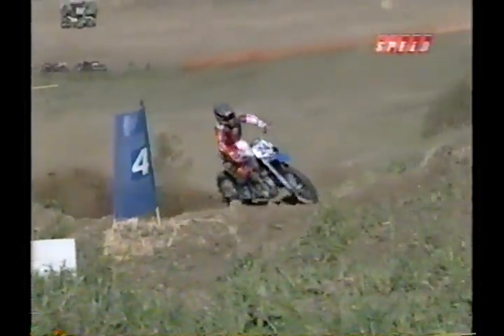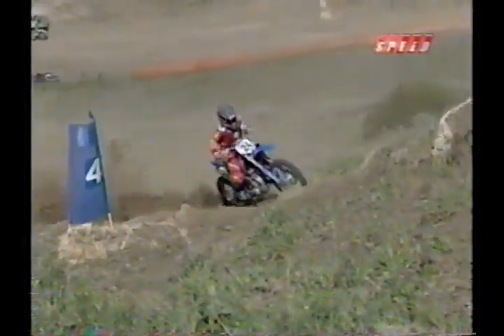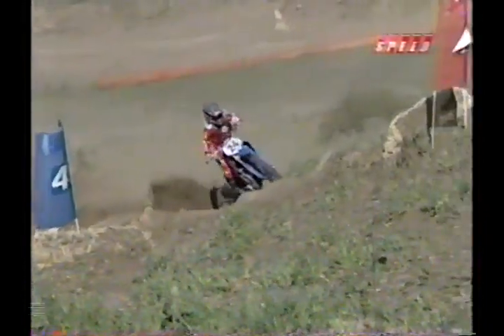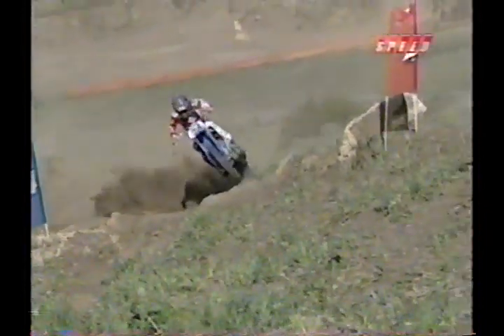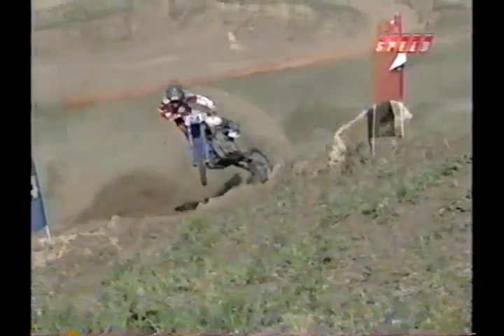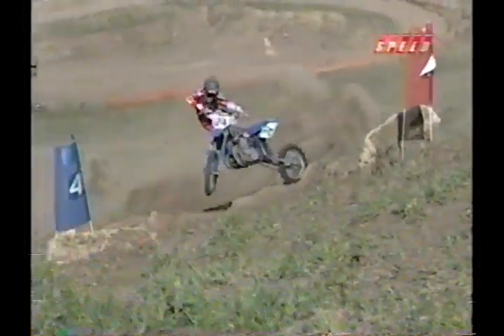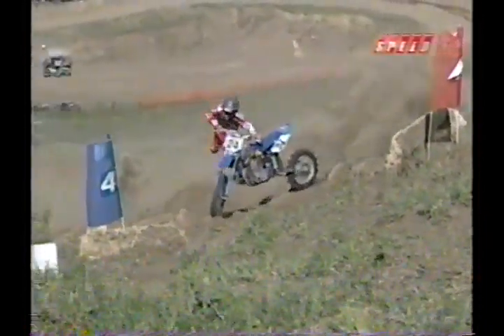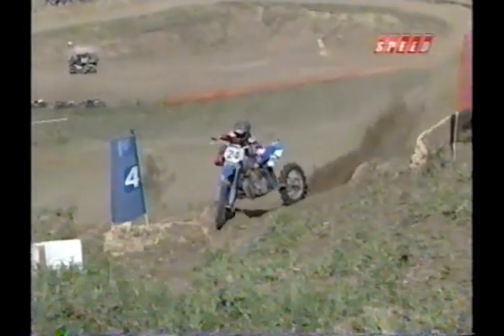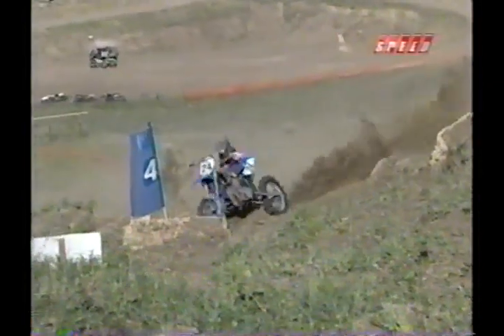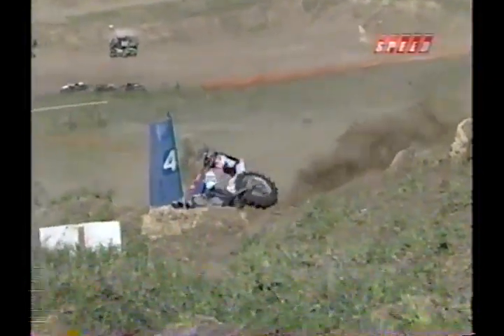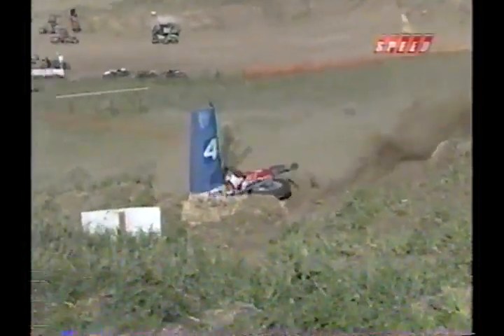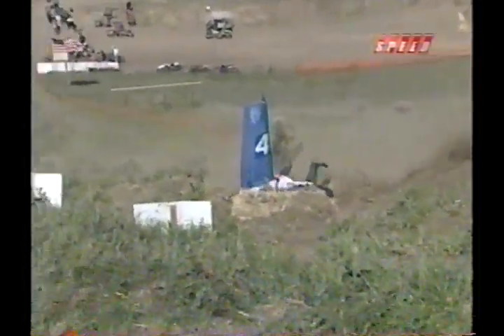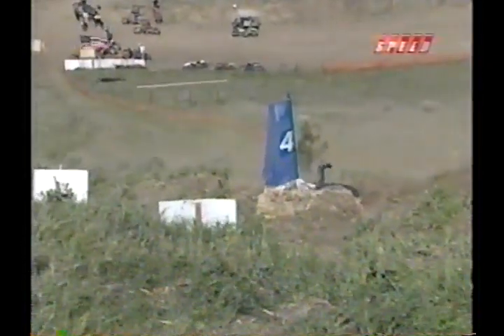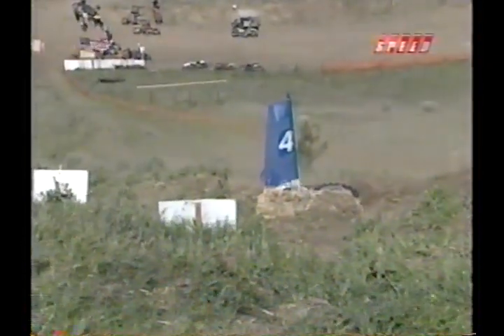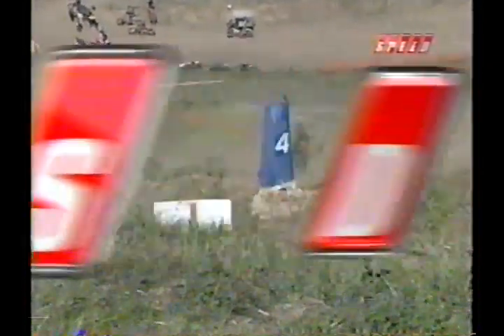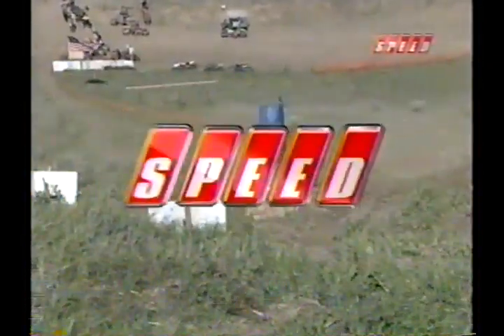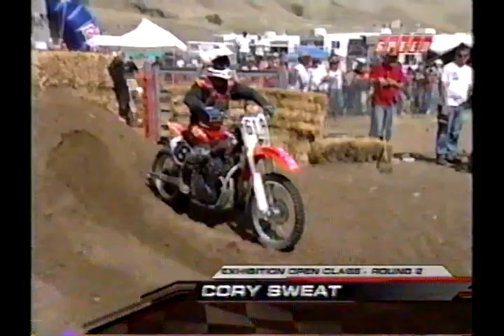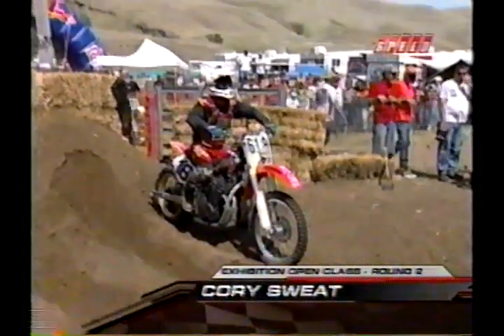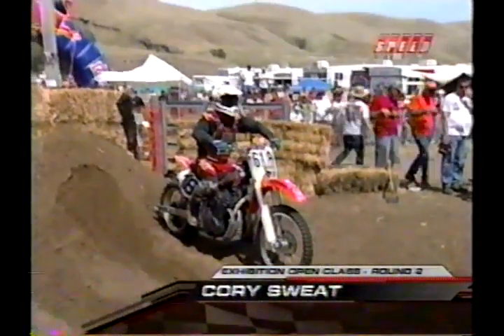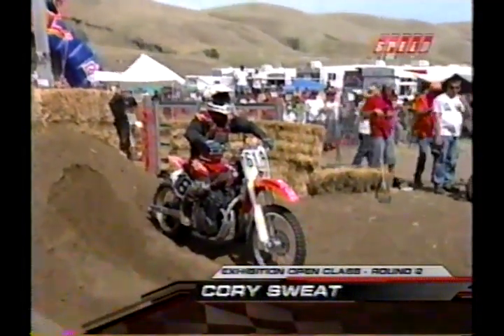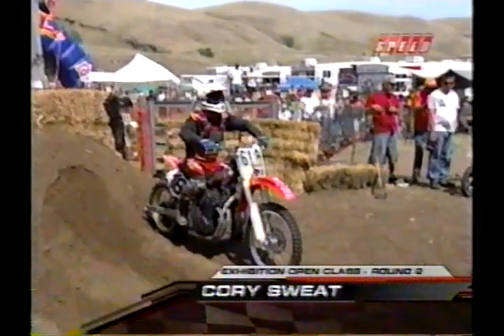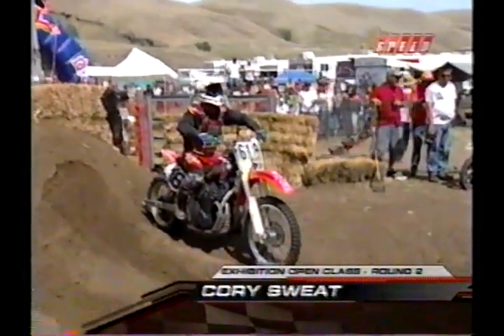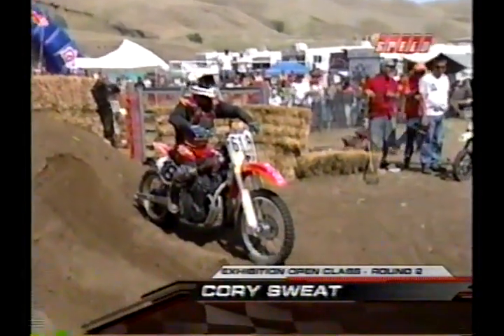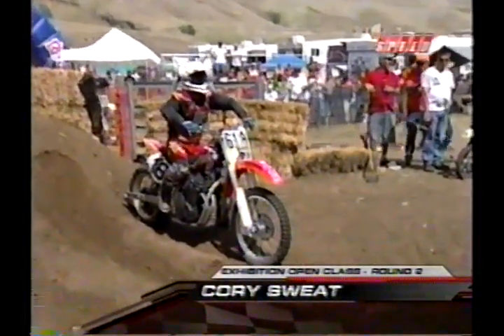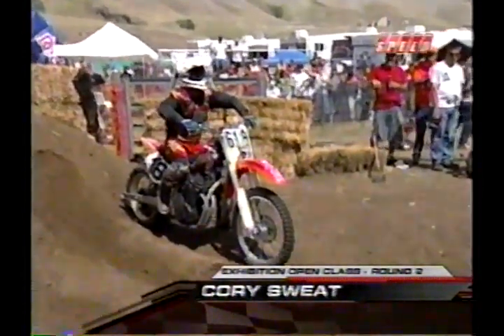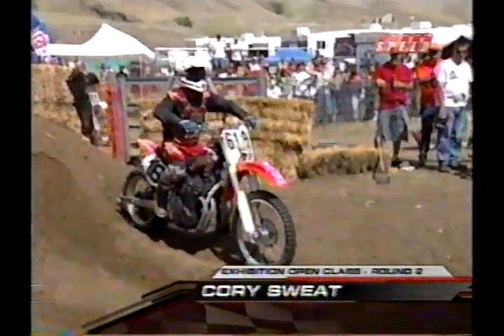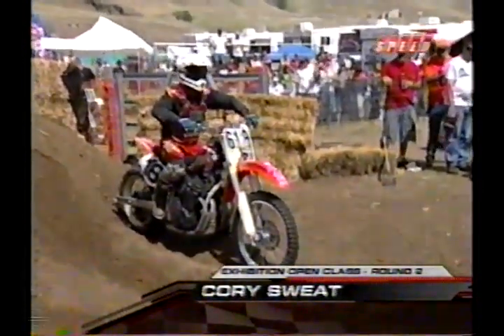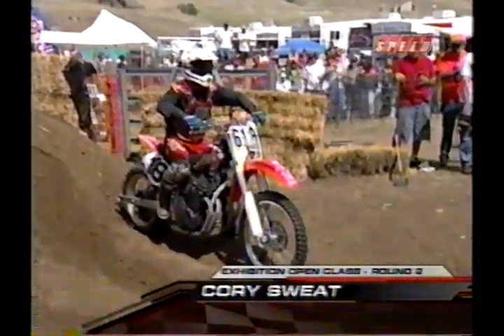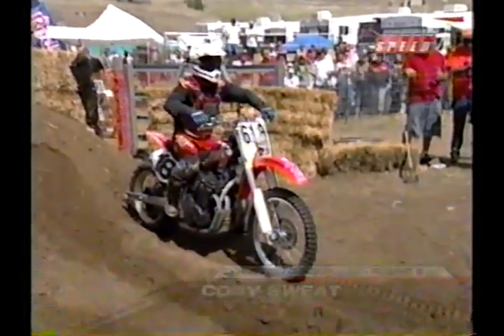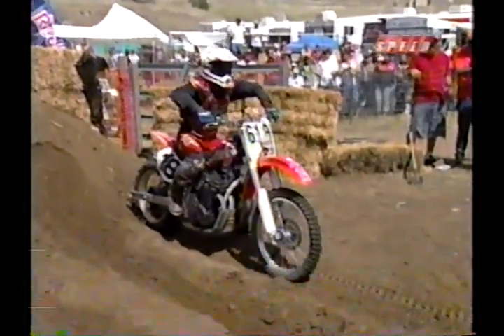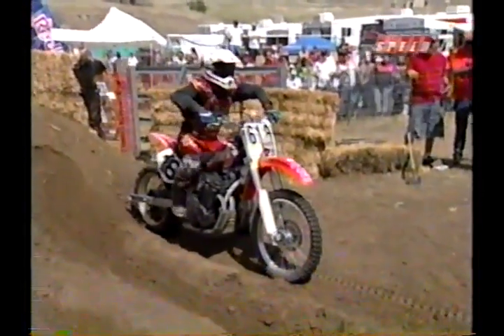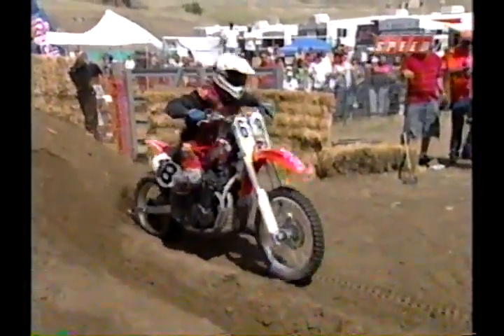Gate four will throw him off. He got off to a nice, methodical start, just working the throttle, and then right up here just before gate four, unfortunately, it kicks him off to the right. Next up, Cory Sweat's going to take that throttle right there on the number plate up the mountain.